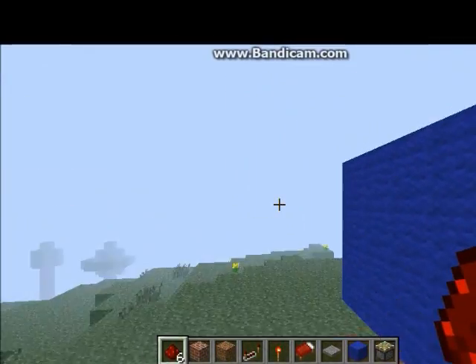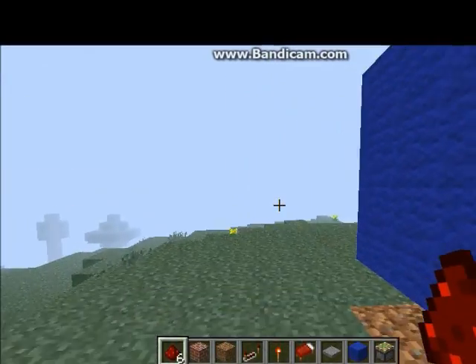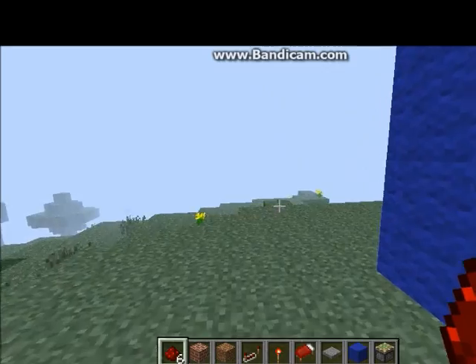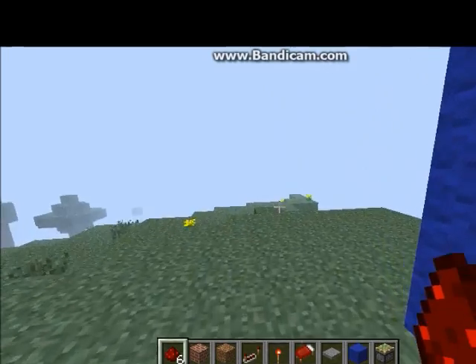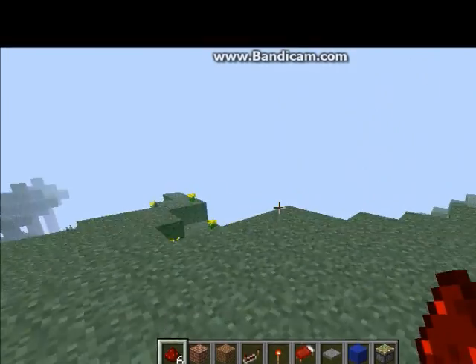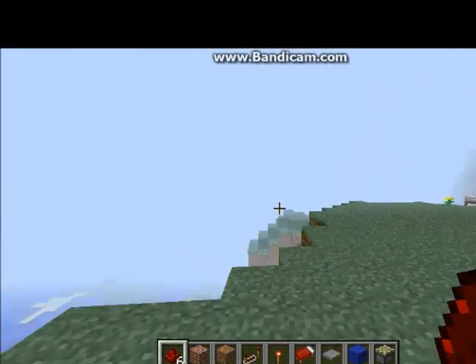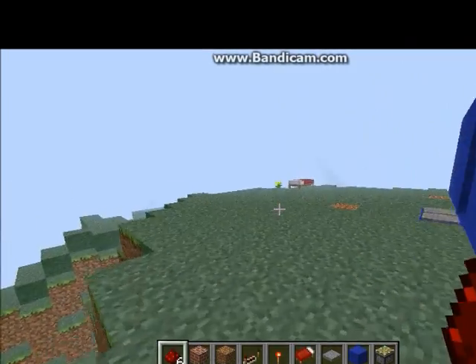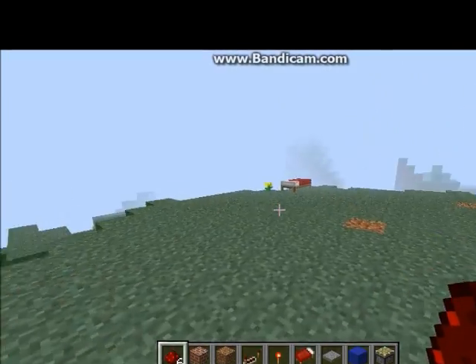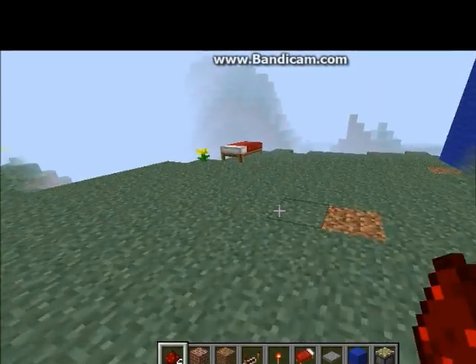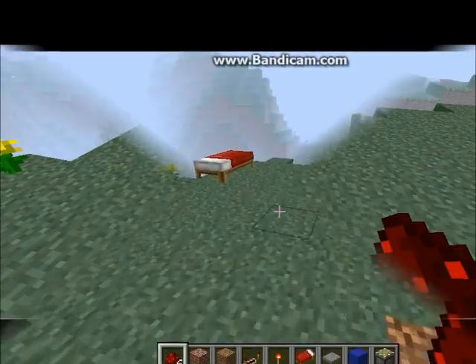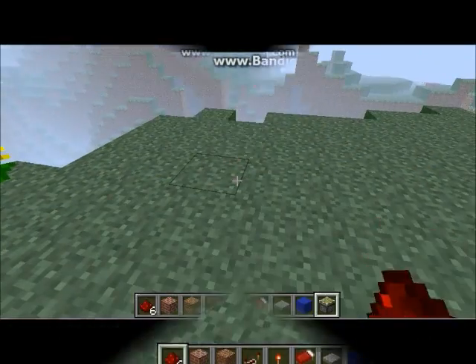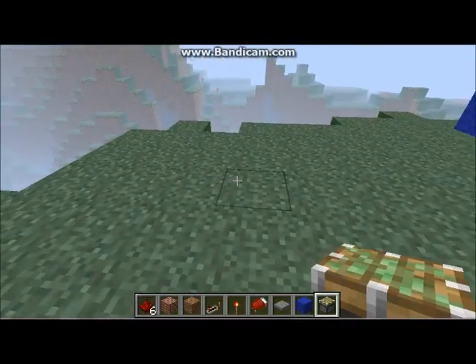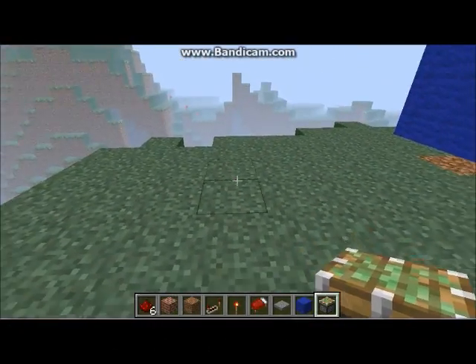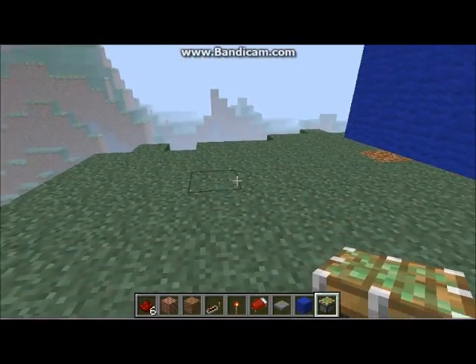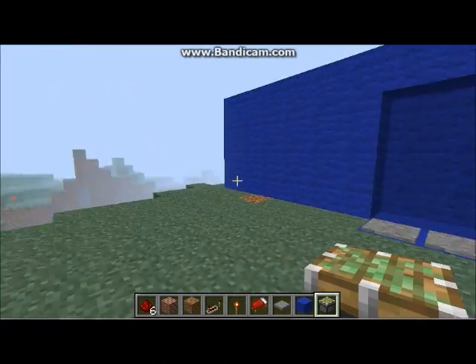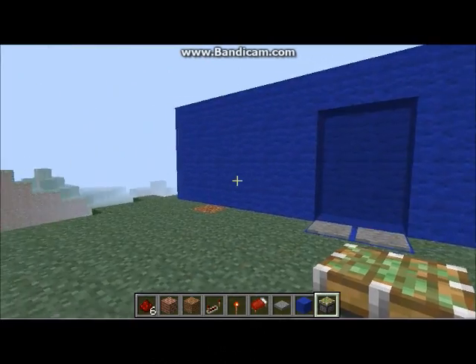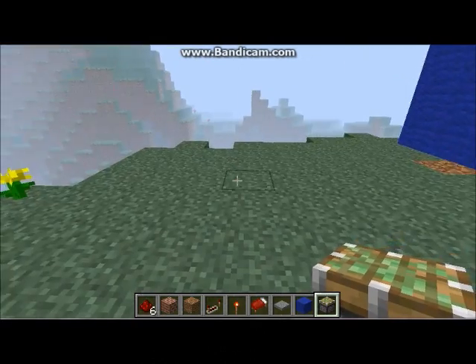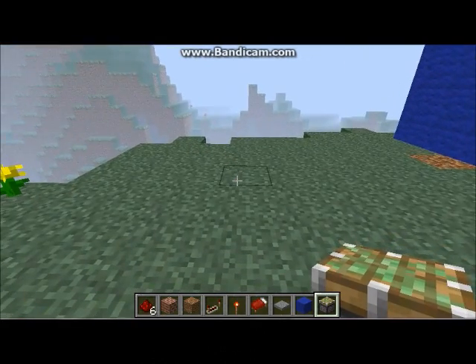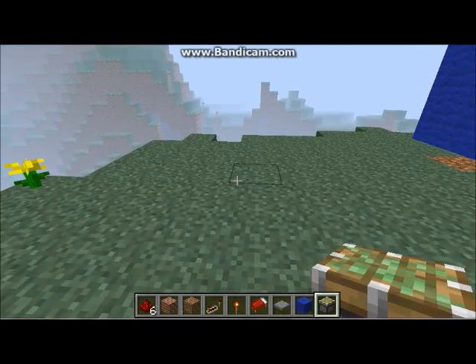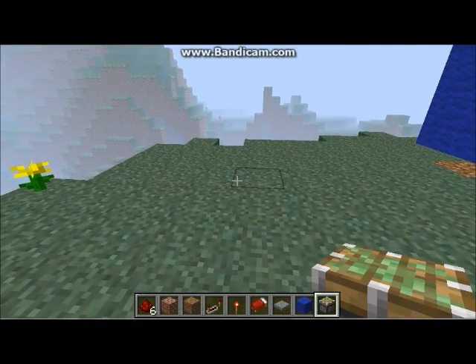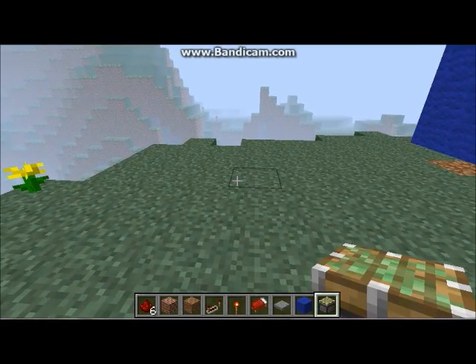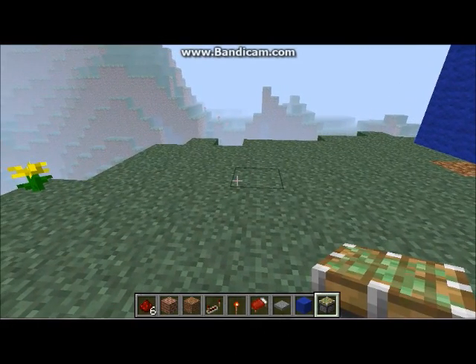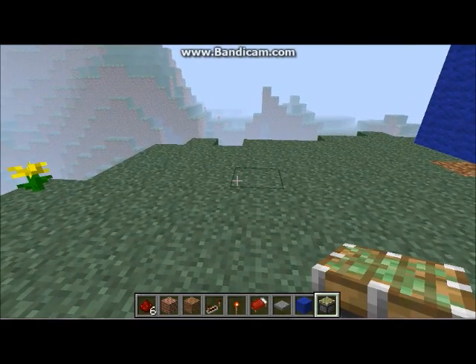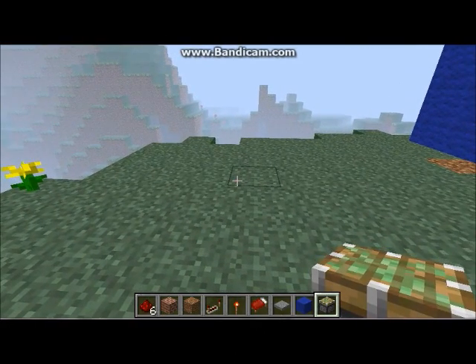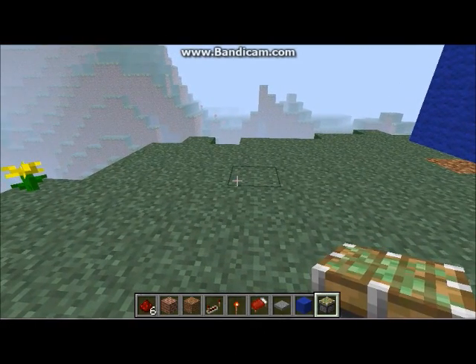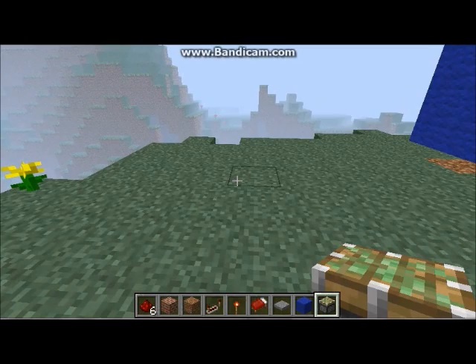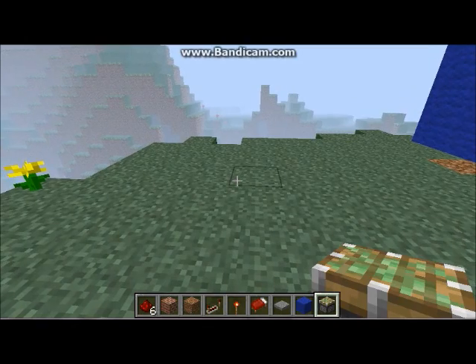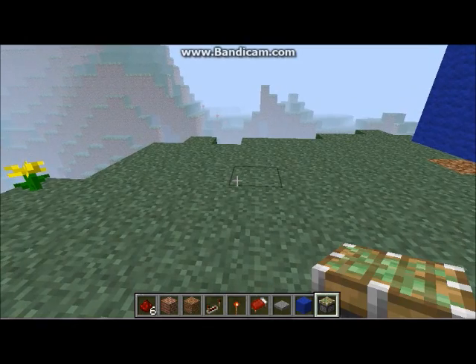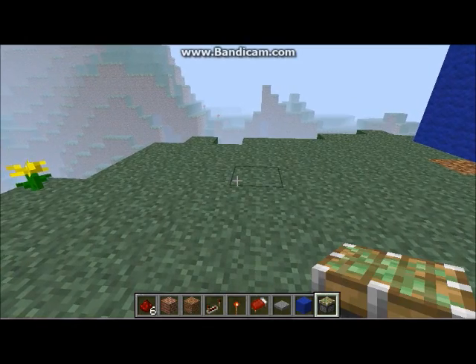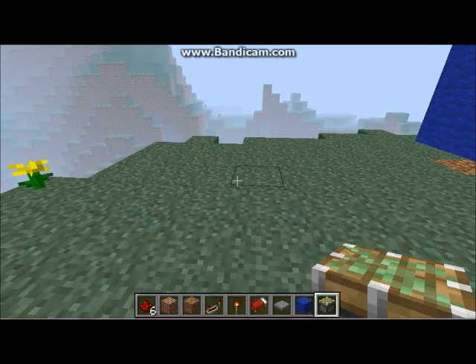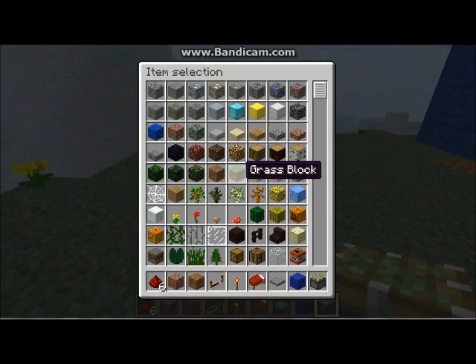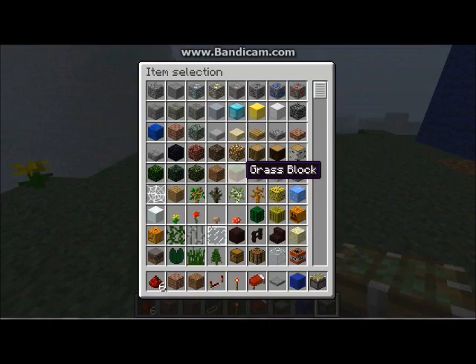So now I'm going to show you how you would build this. First of all, you need sticky pistons. If you're on survival, that is a piston plus slimeball. If you're on creative, just get it out of your tab menu.